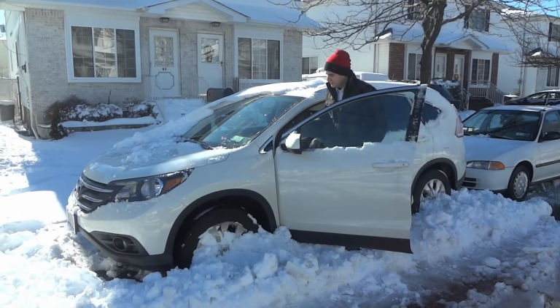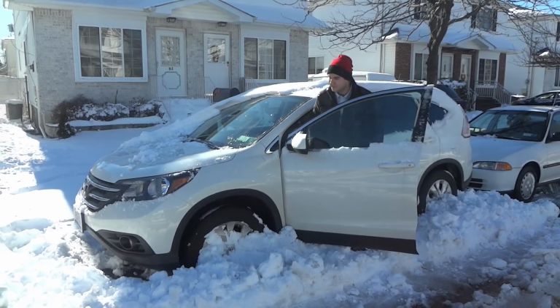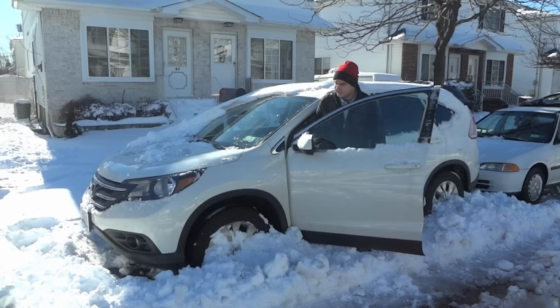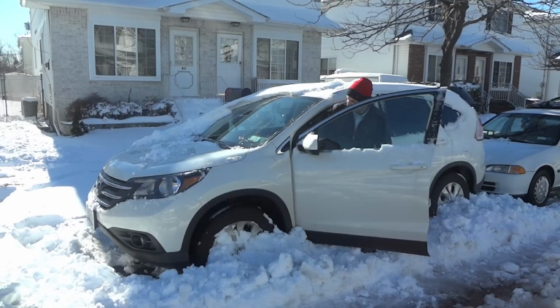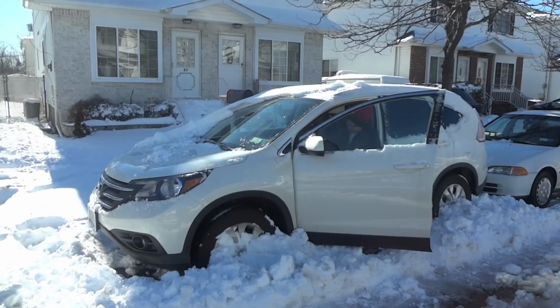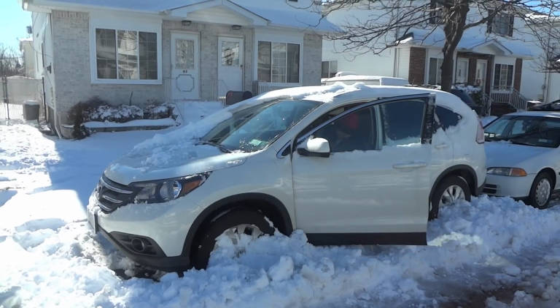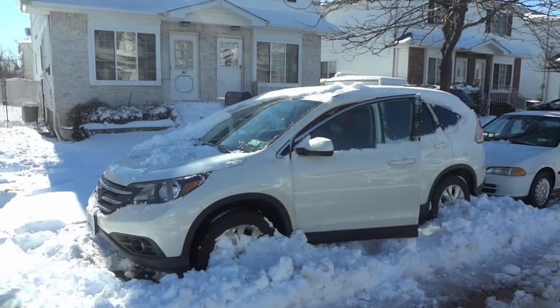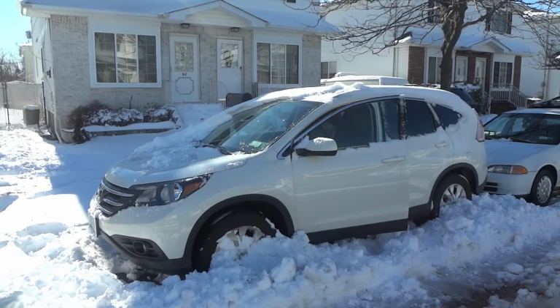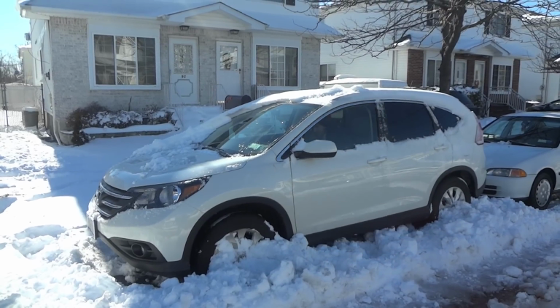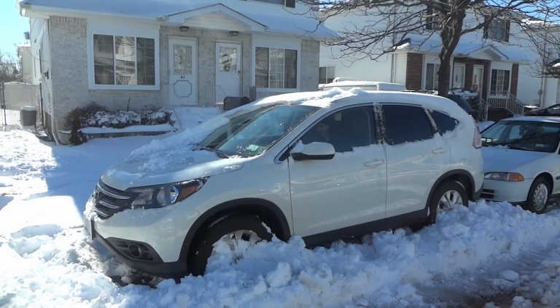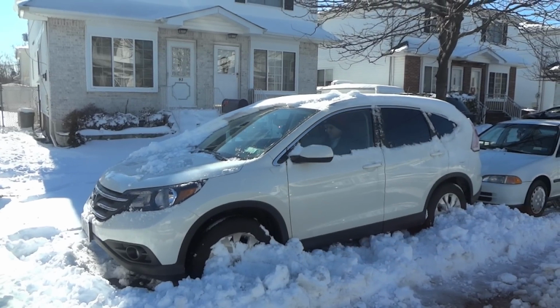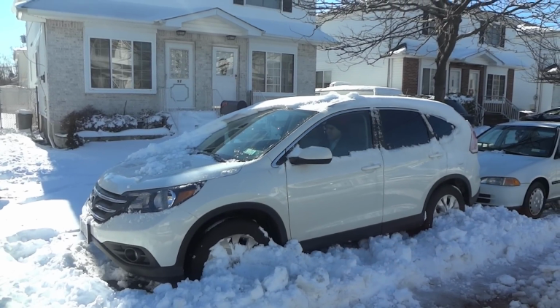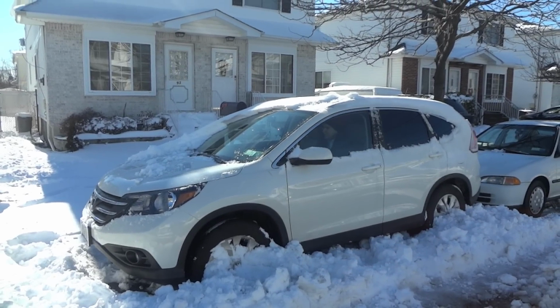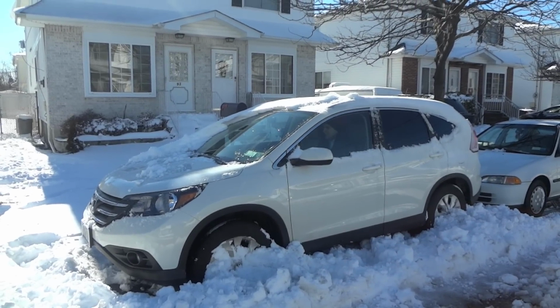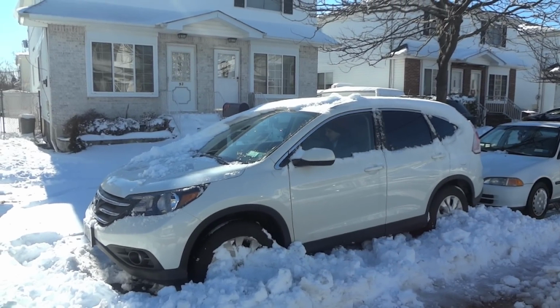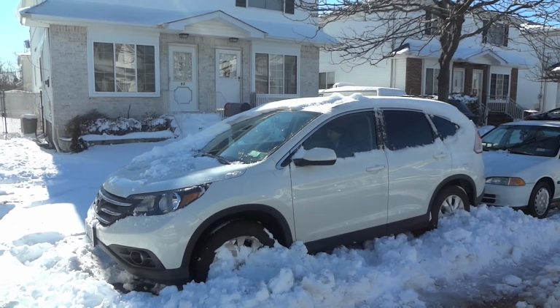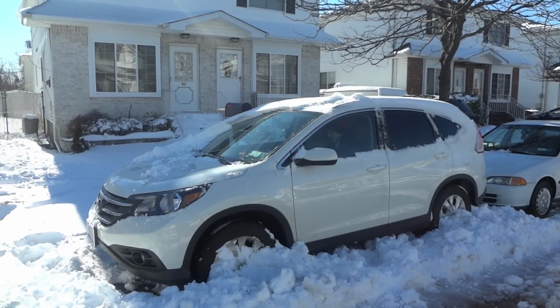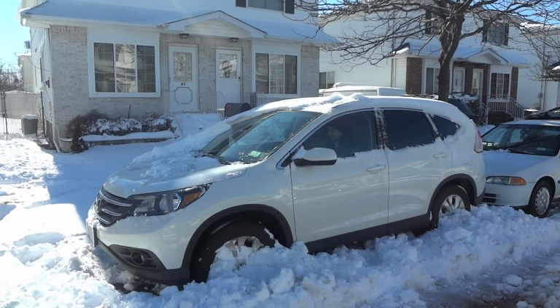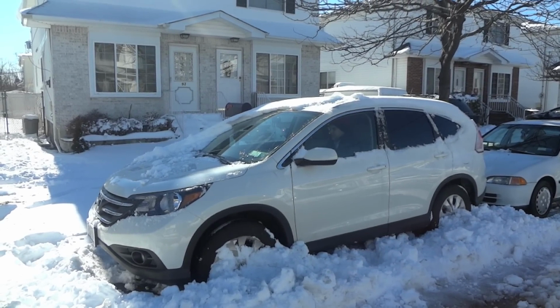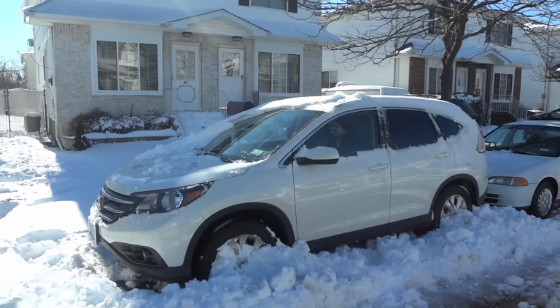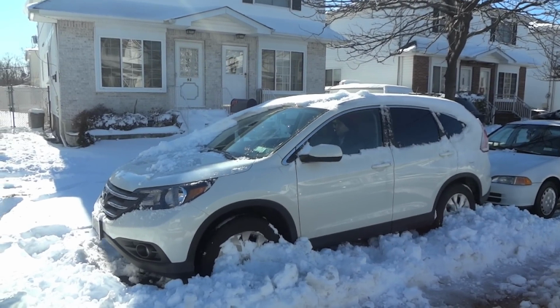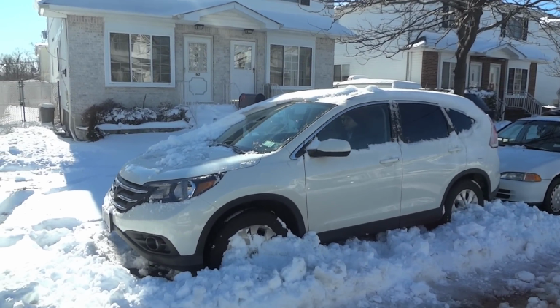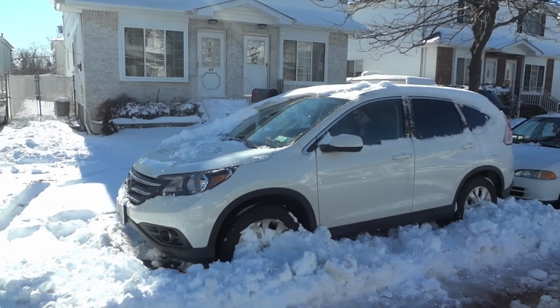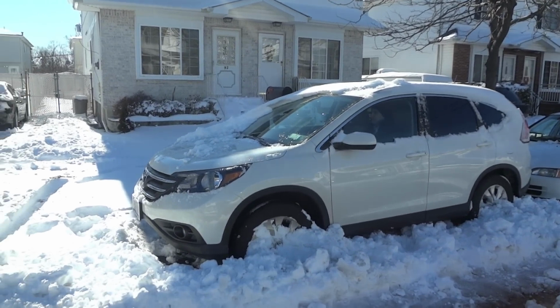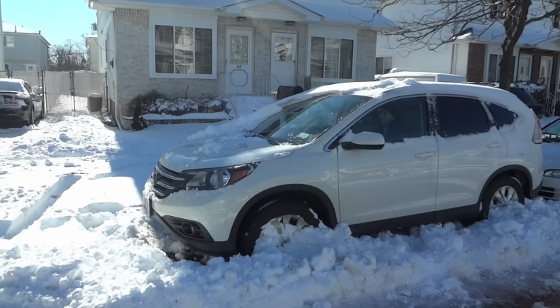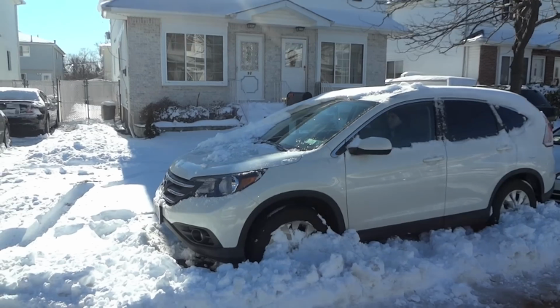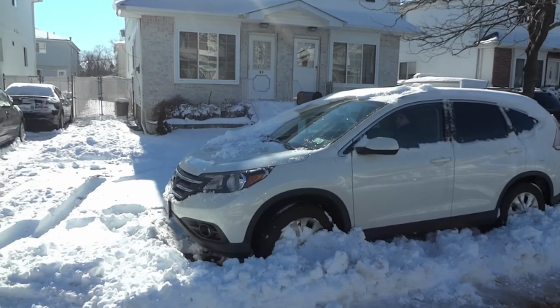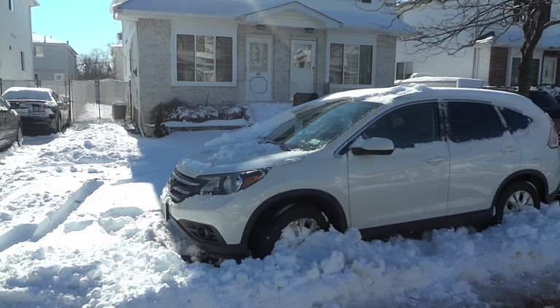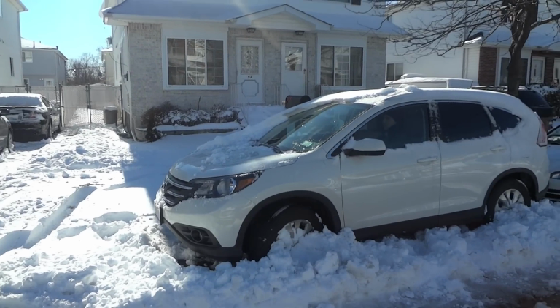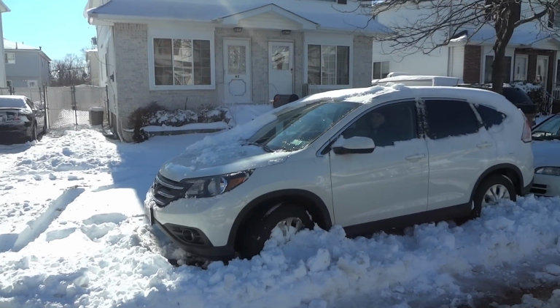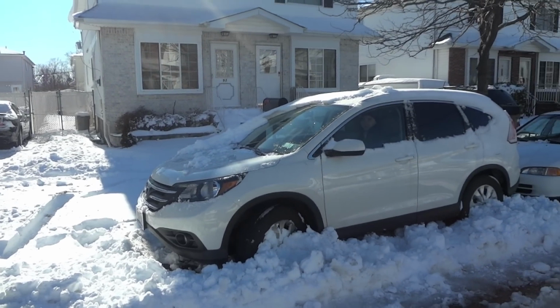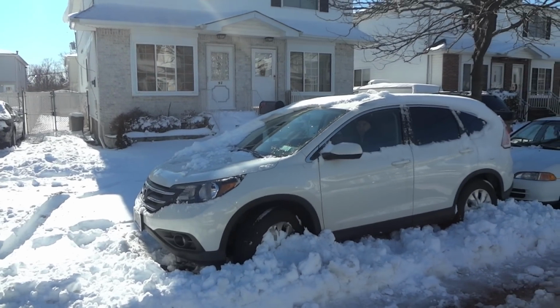Alright, this is the first time I'm going to be trying to get out of some snow in this 2013 Honda CR-V EXL. It's equipped with the all-wheel drive system.